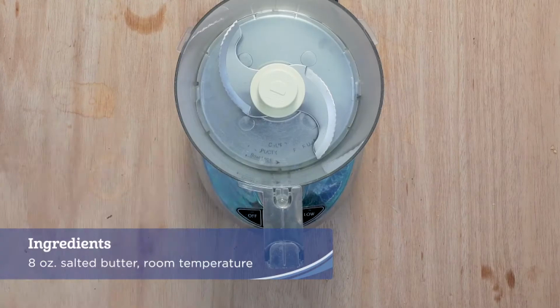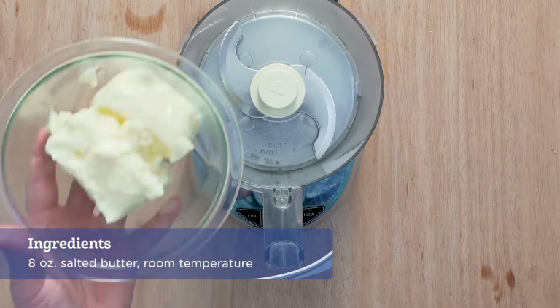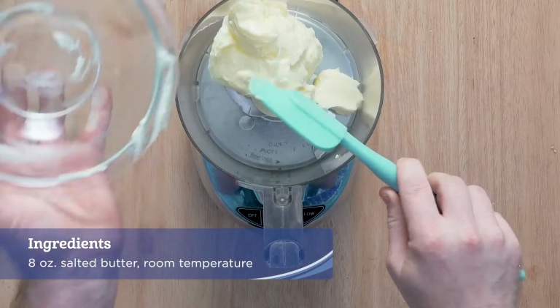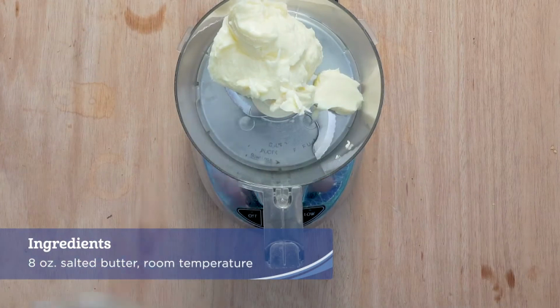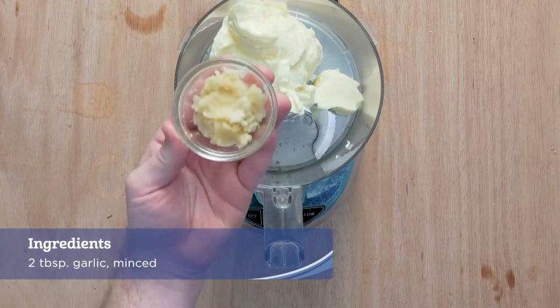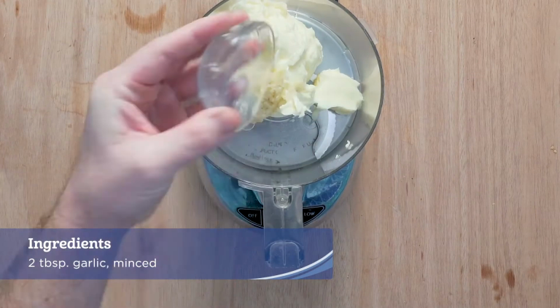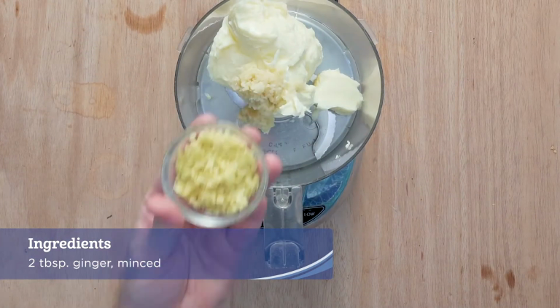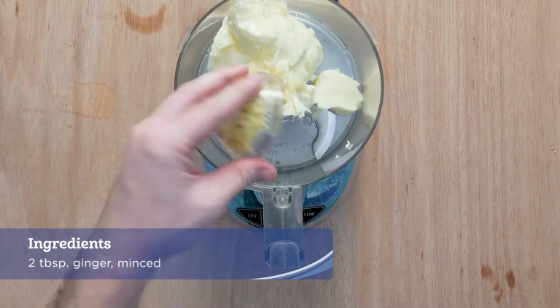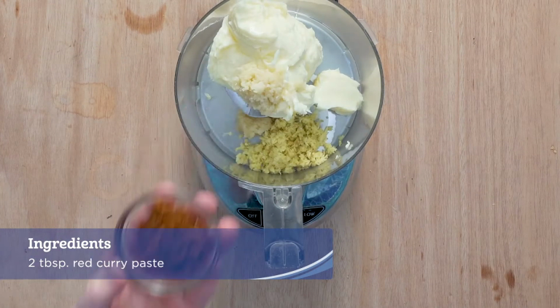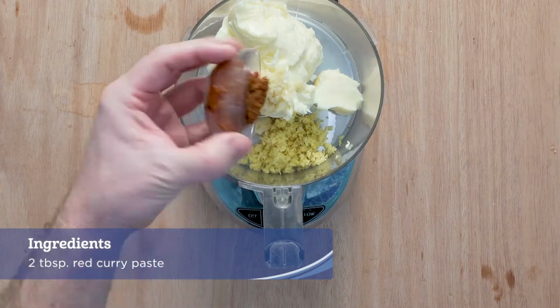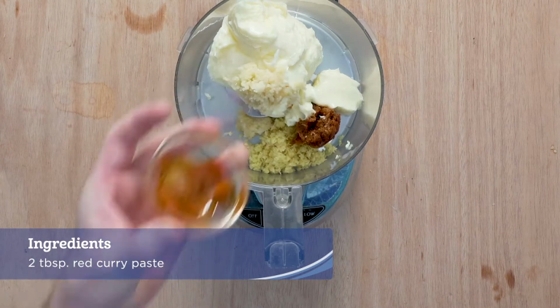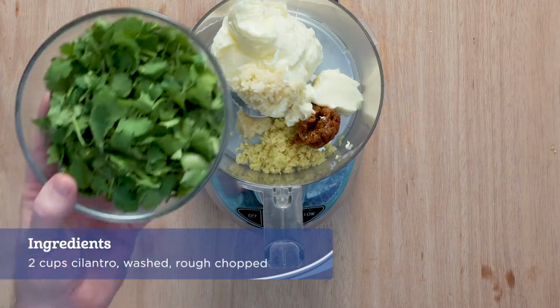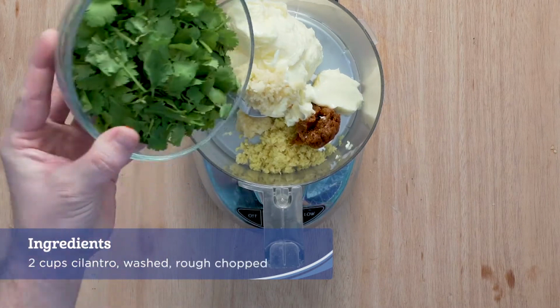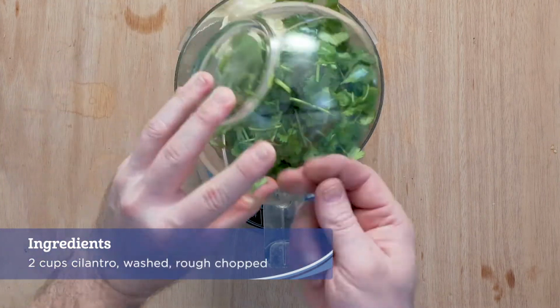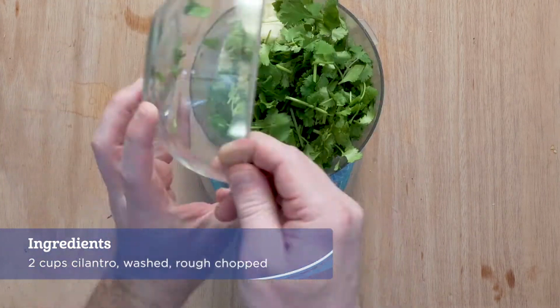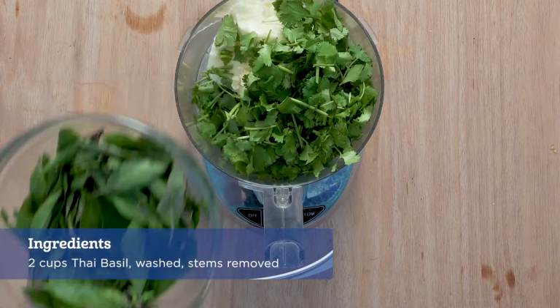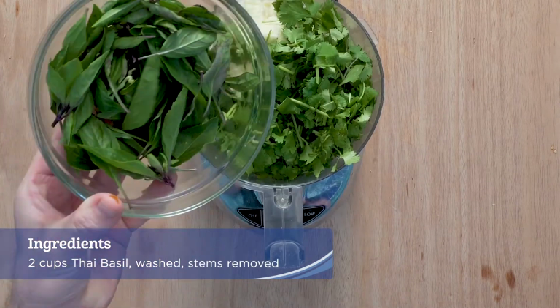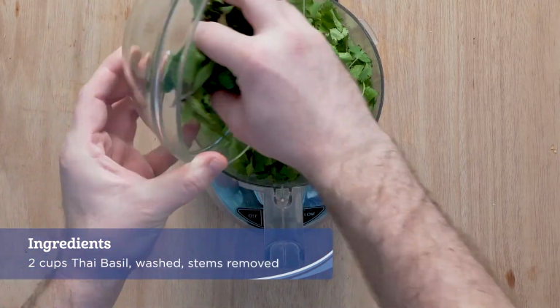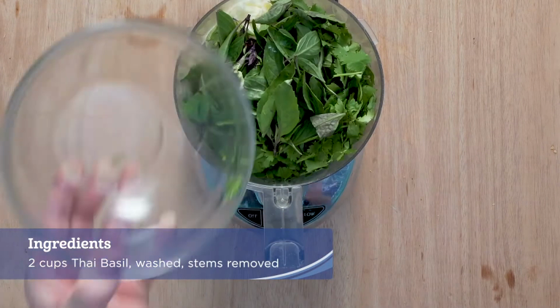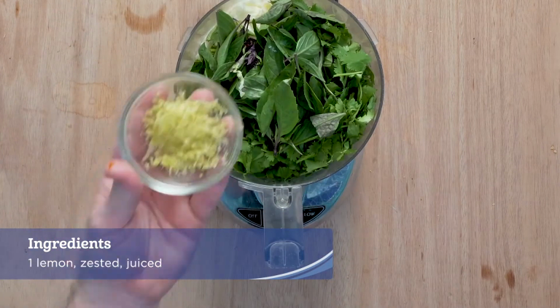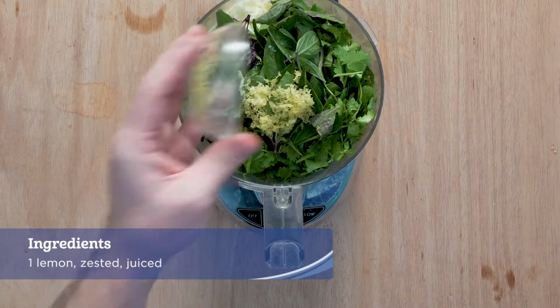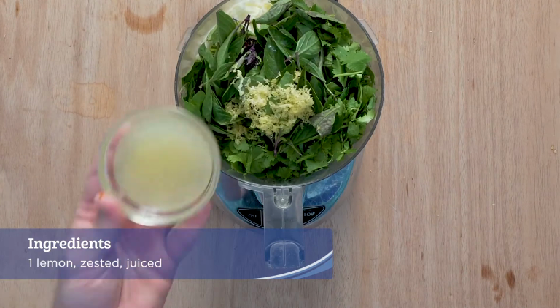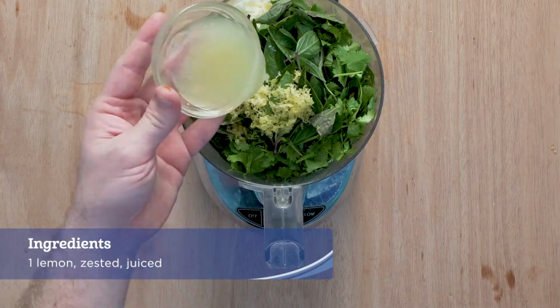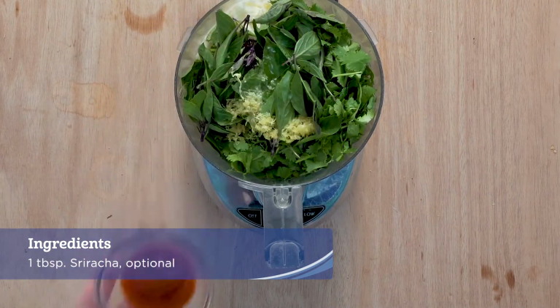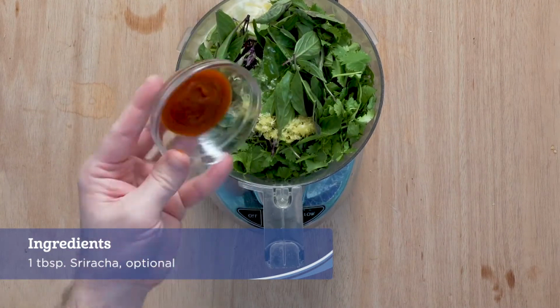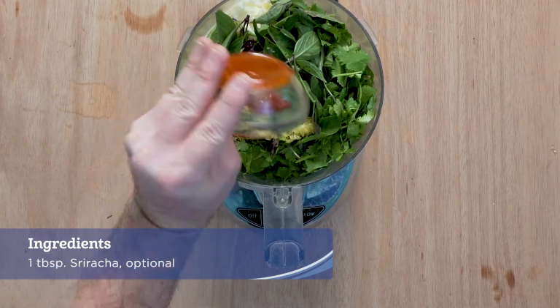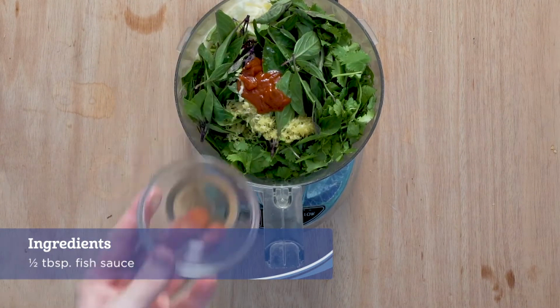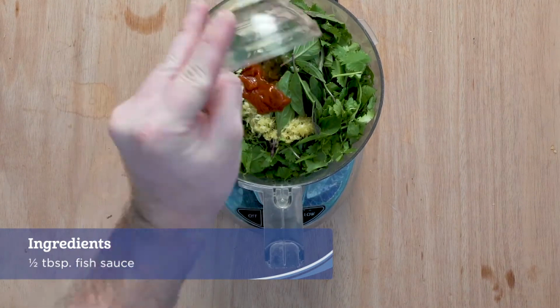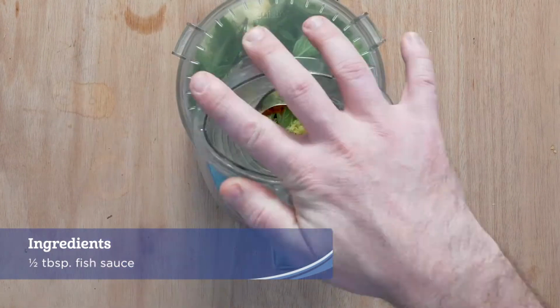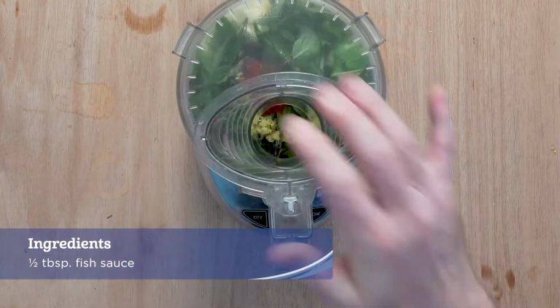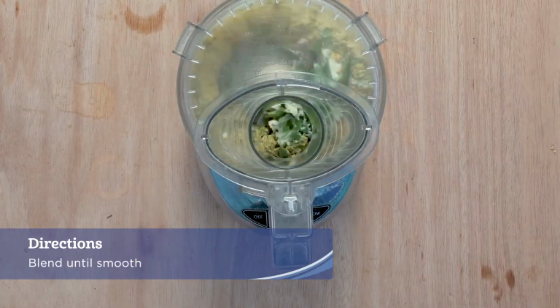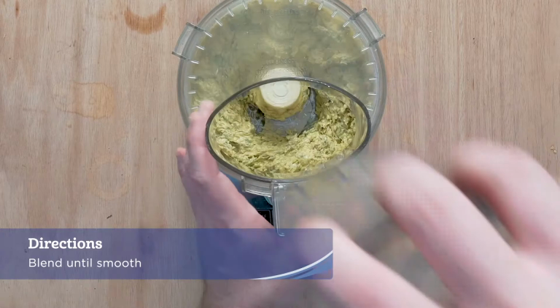Place the butter, garlic, ginger, curry paste, cilantro, Thai basil, lemon zest and juice, sriracha, and fish sauce into a food processor and blend until smooth.